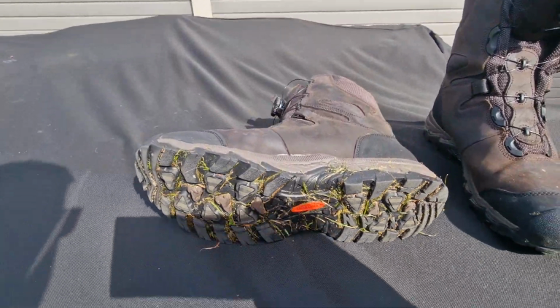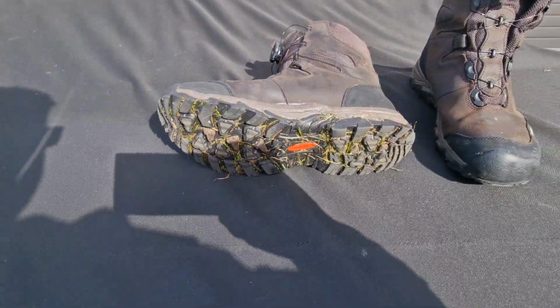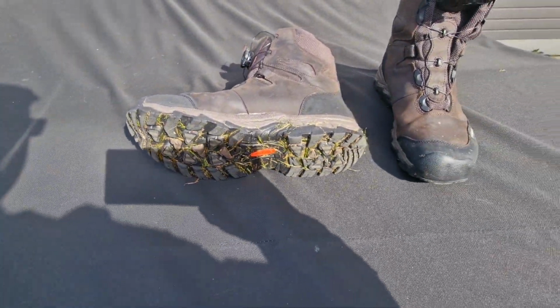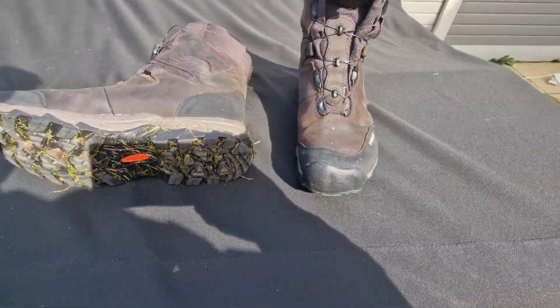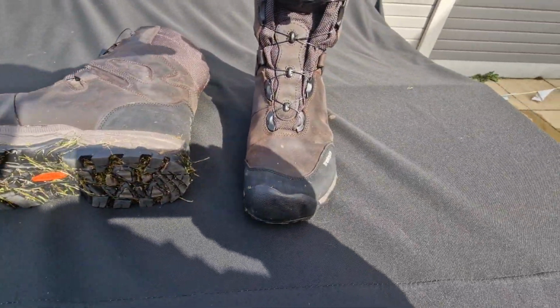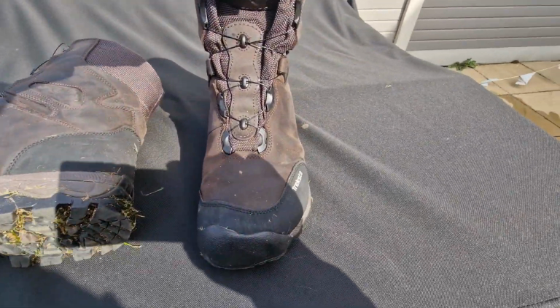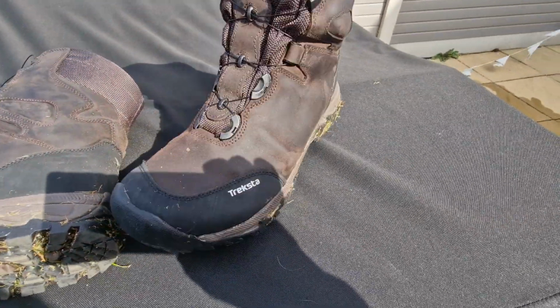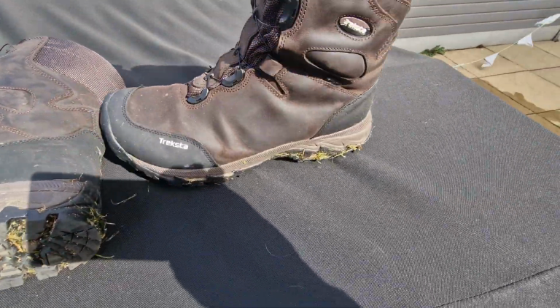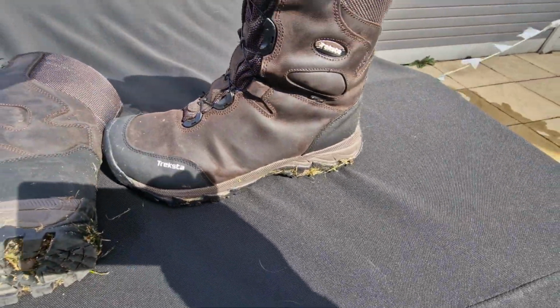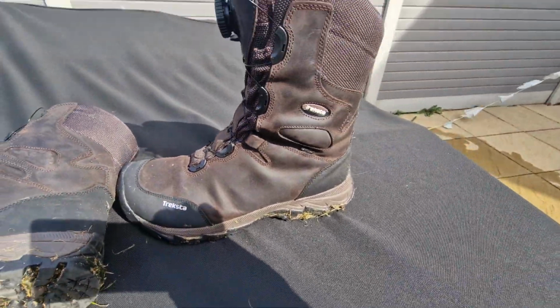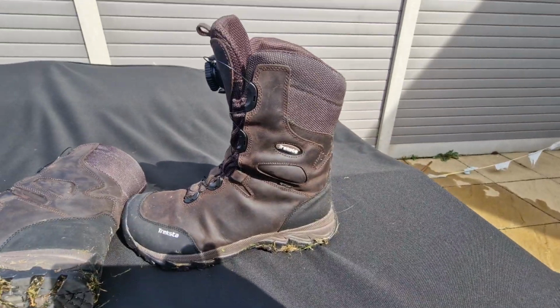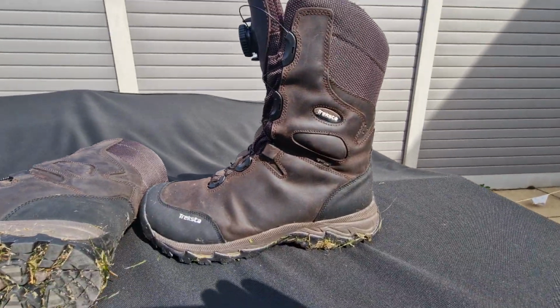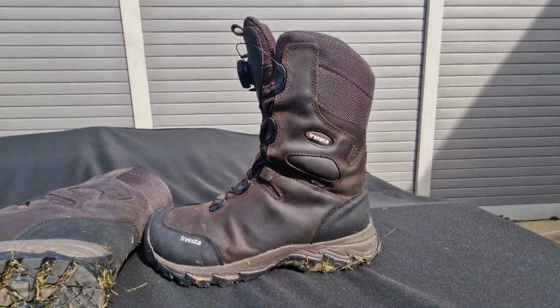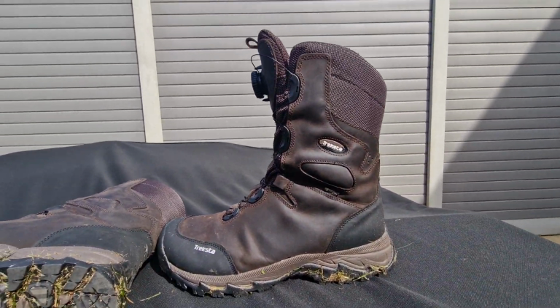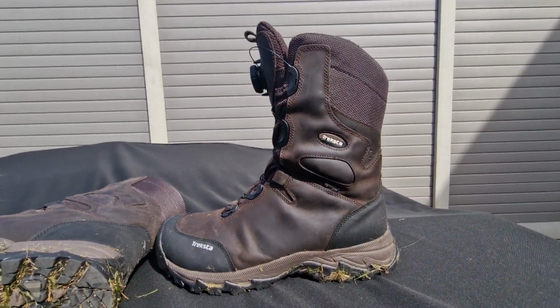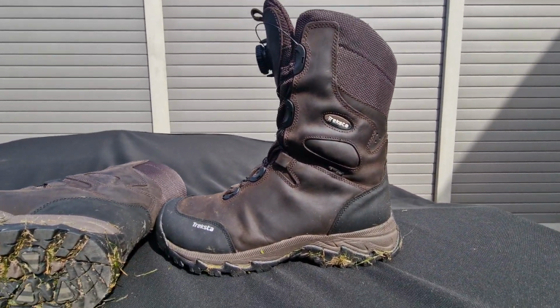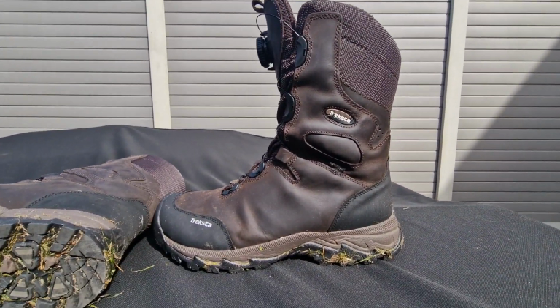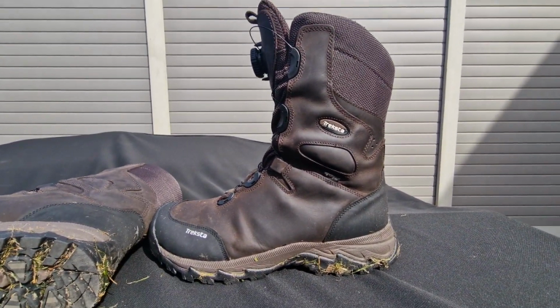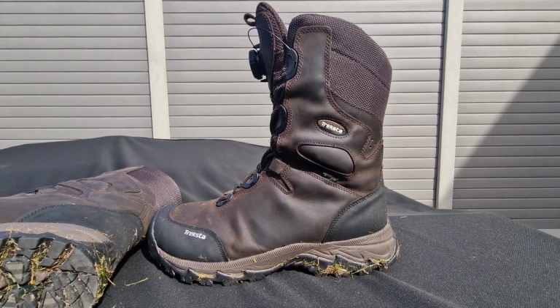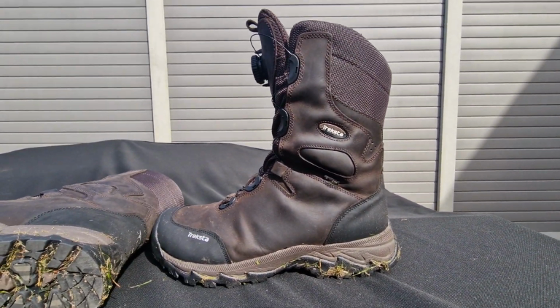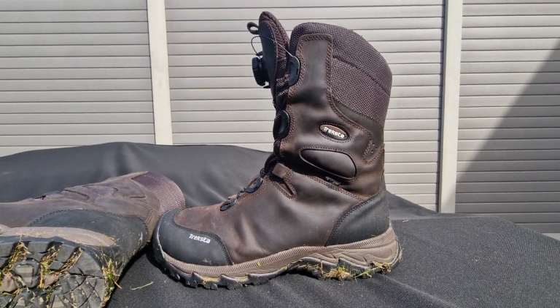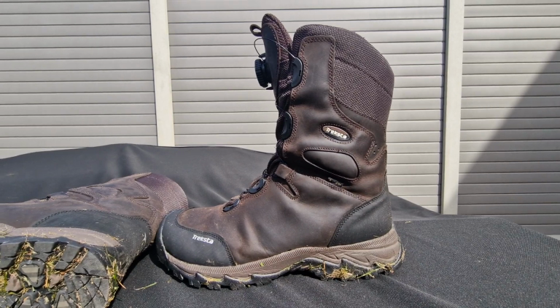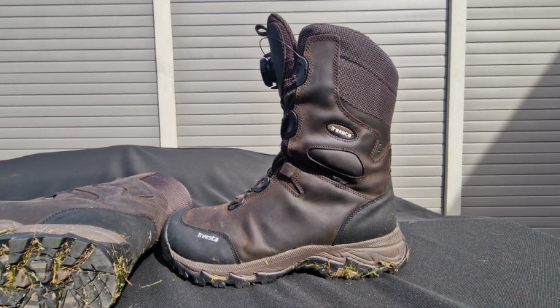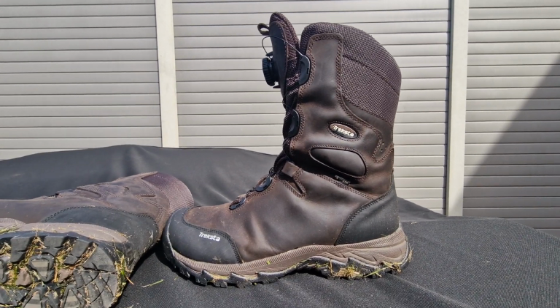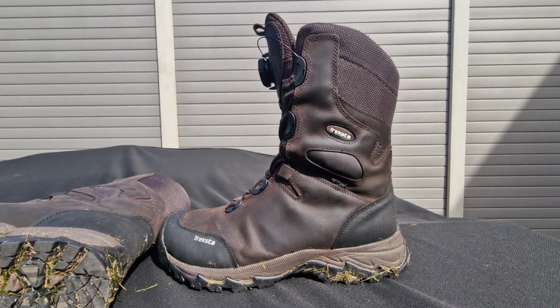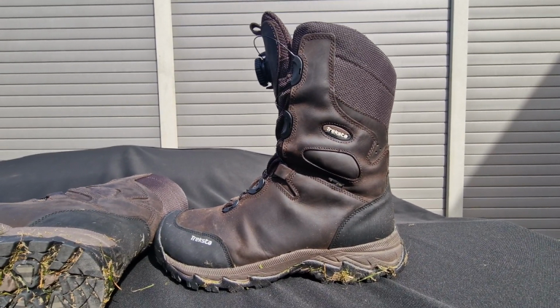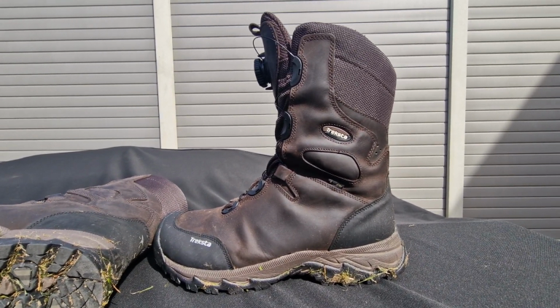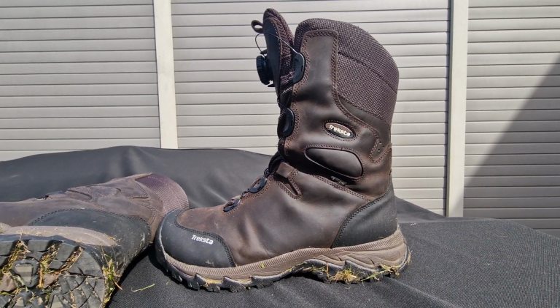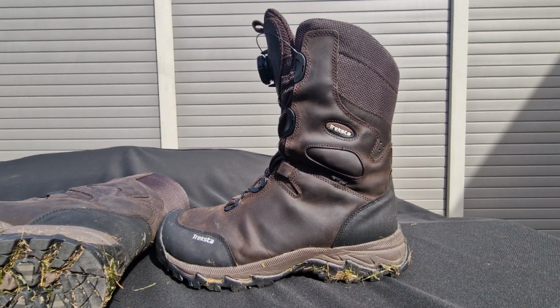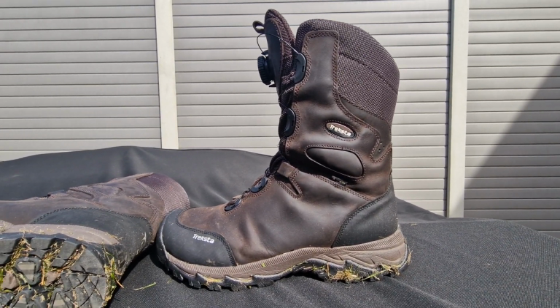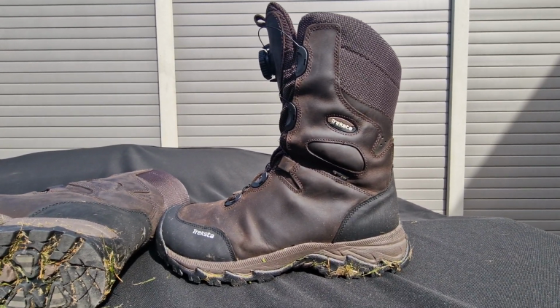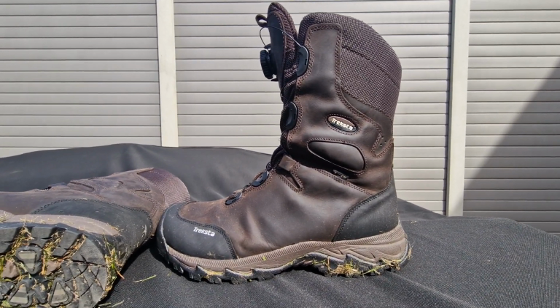These 10 inch boots give you the most optimum support for your ankles. I broke my ankle many years ago and I need a lot of support, but strangely they are soft and supple boots and very very comfortable.